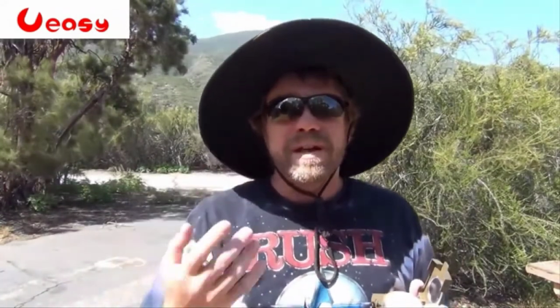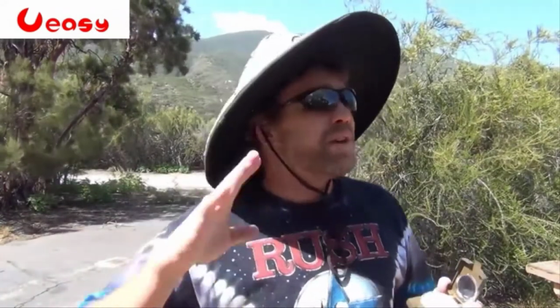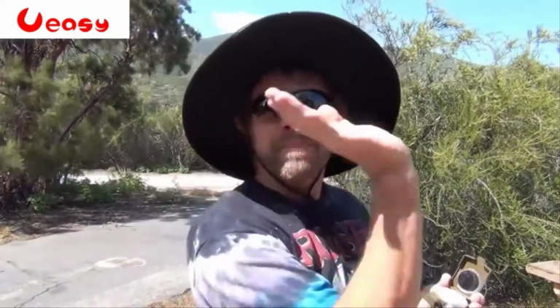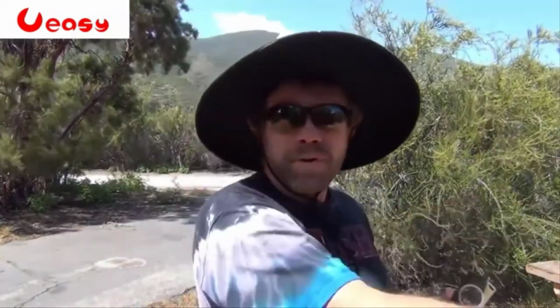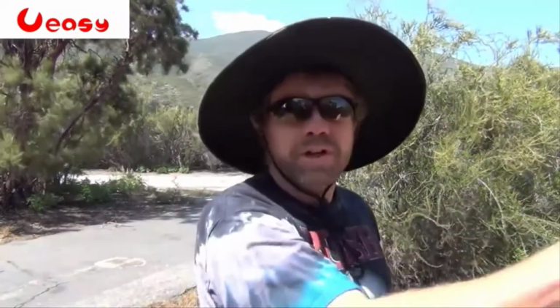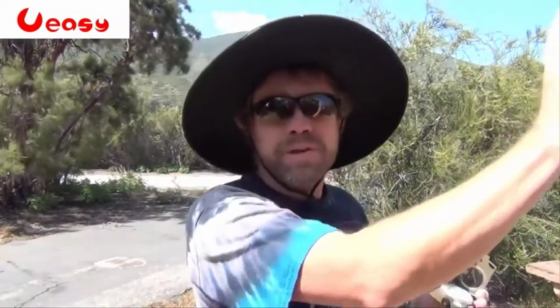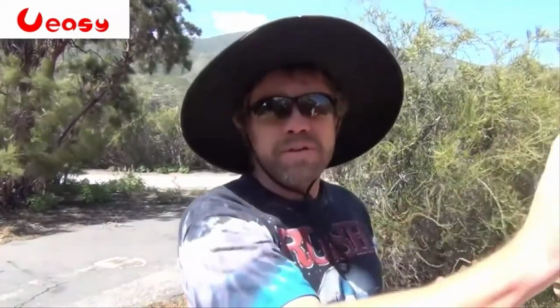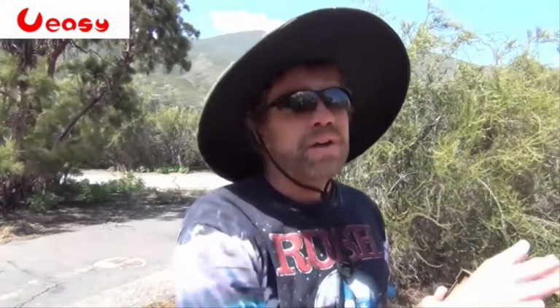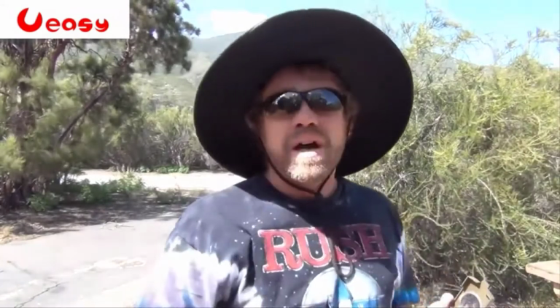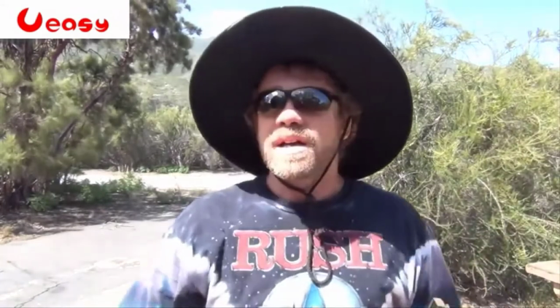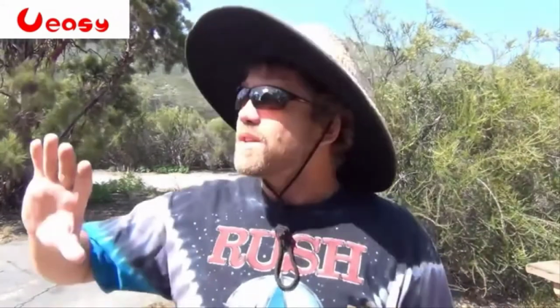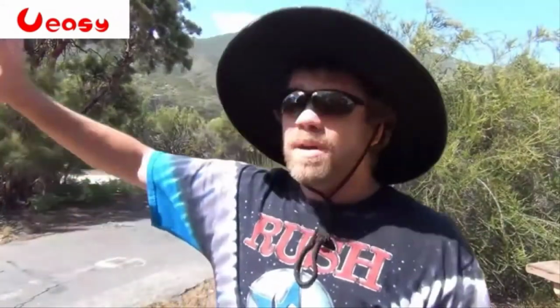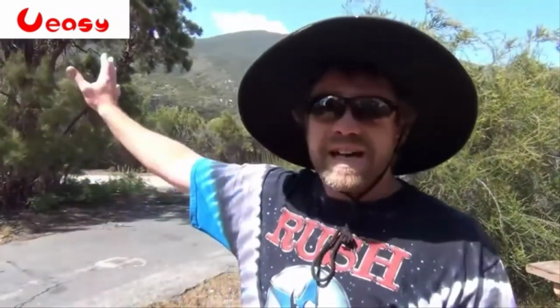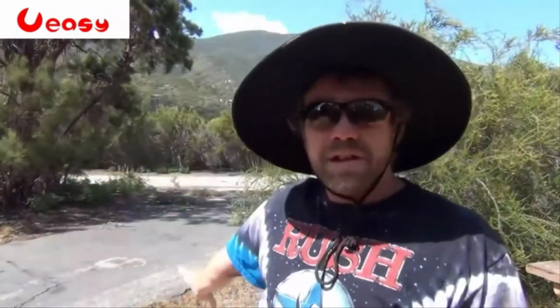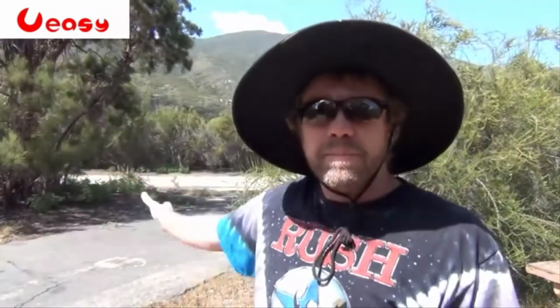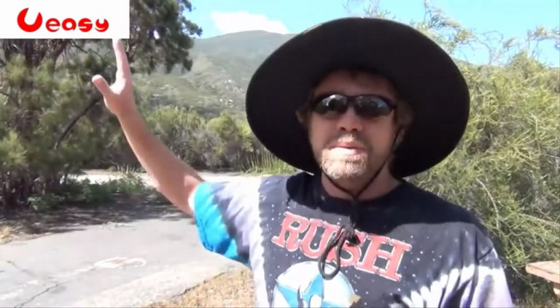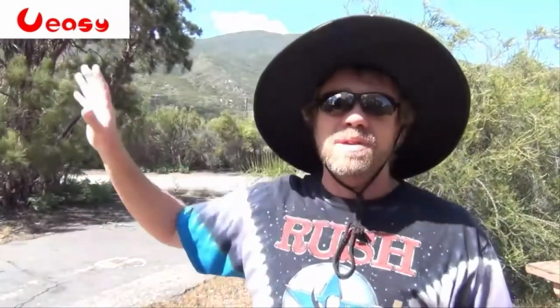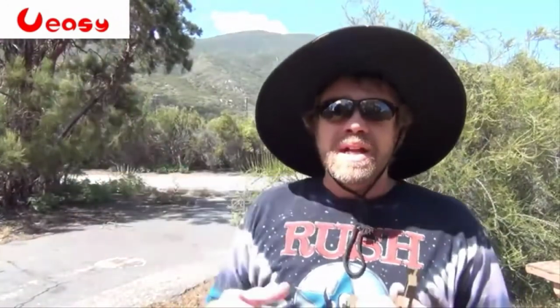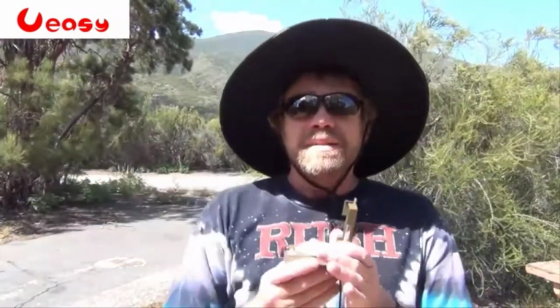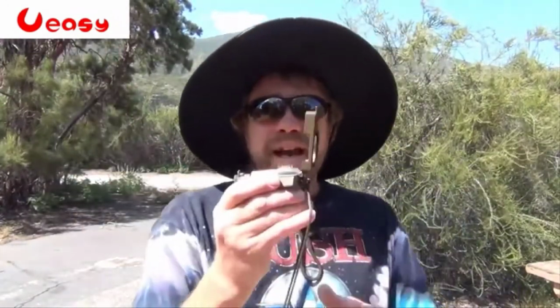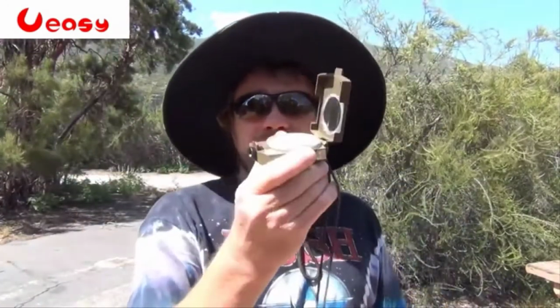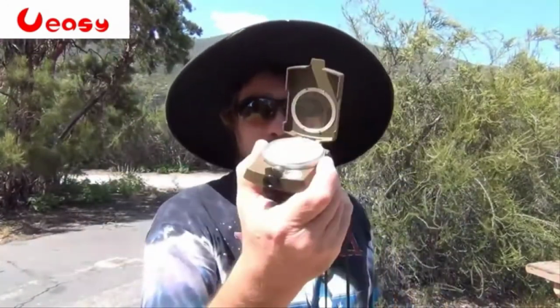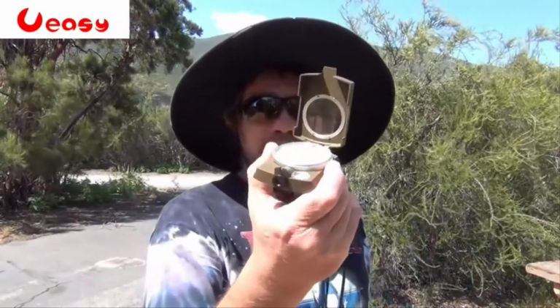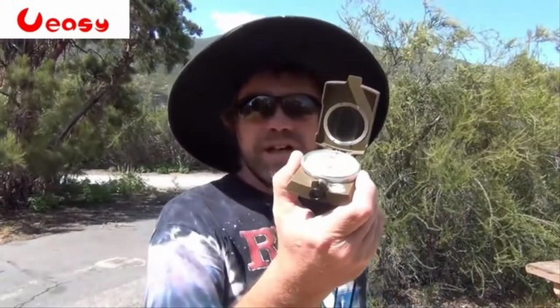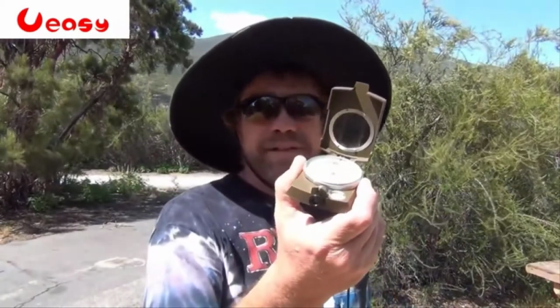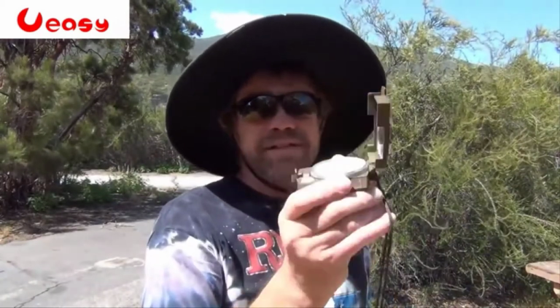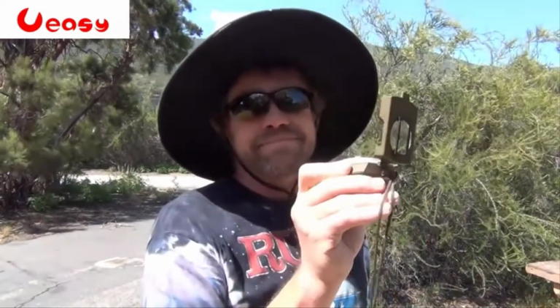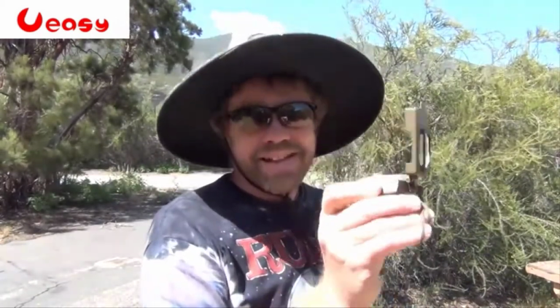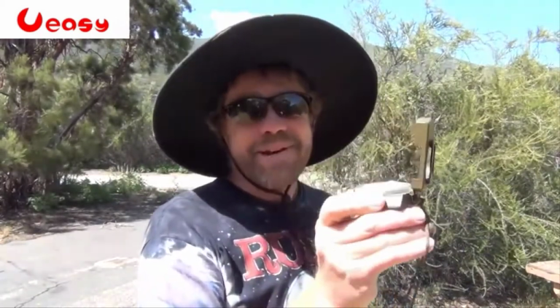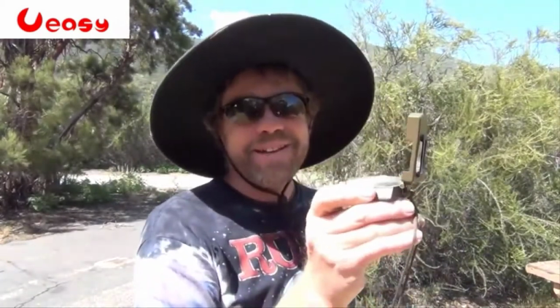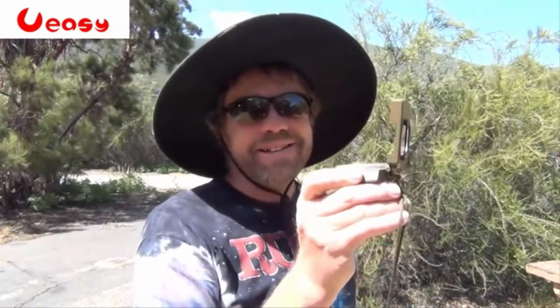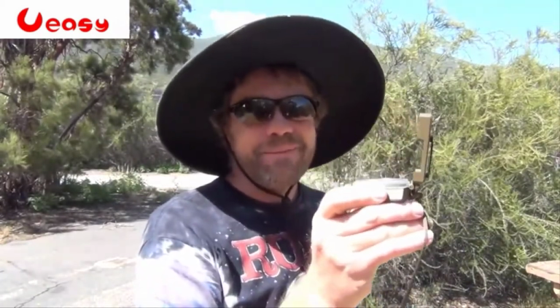Sometimes I don't care about the north — there could be trees in the north — and other times I want the south clear for the Milky Way. So to me, a good old-fashioned compass is a lot better than a smartphone.